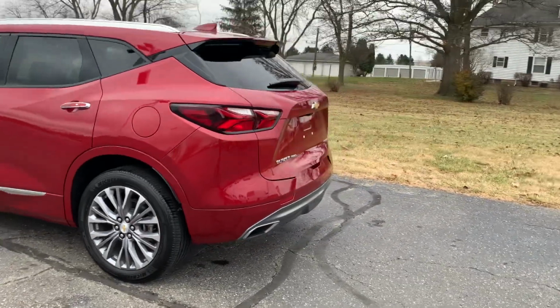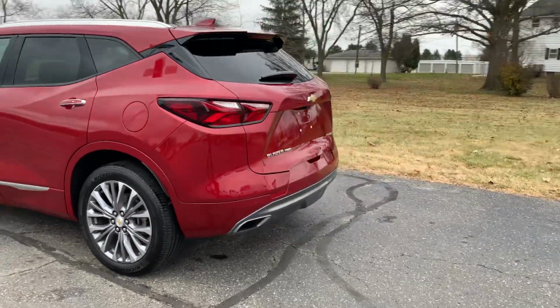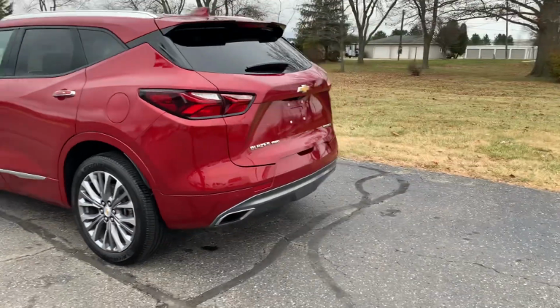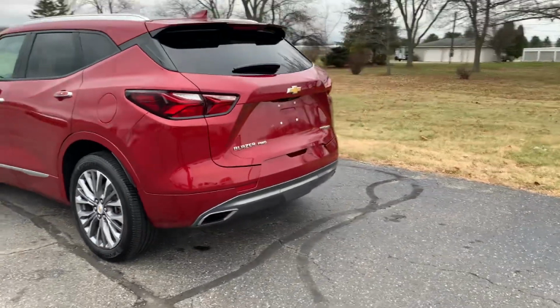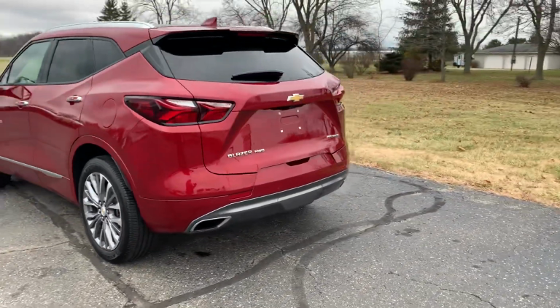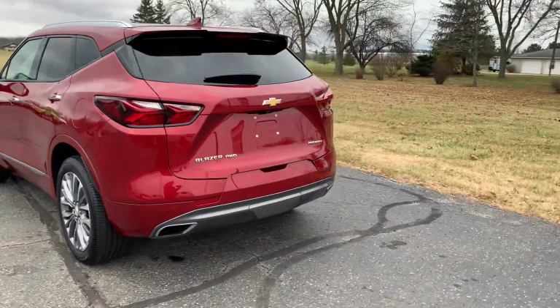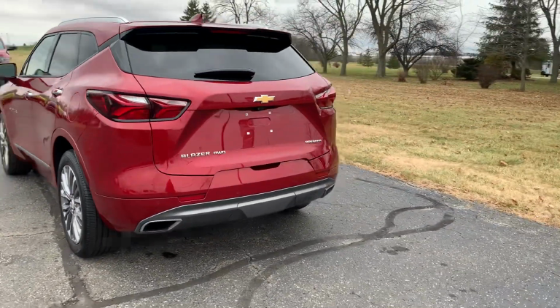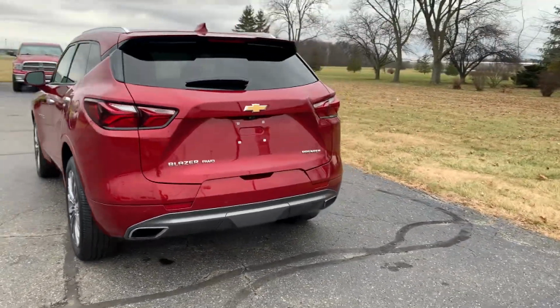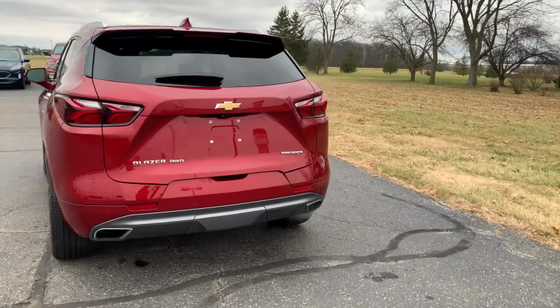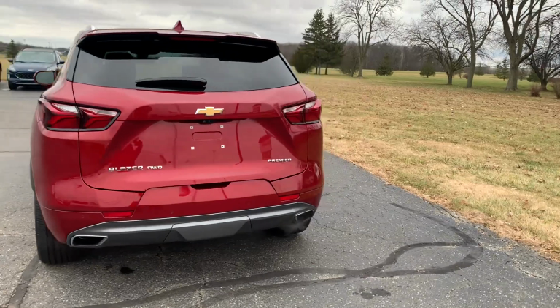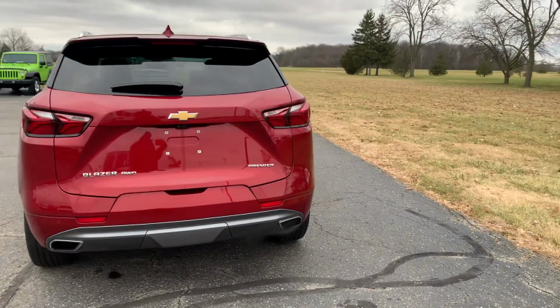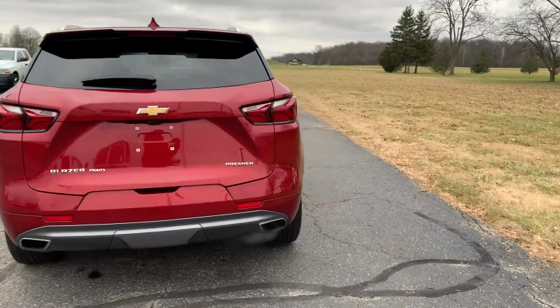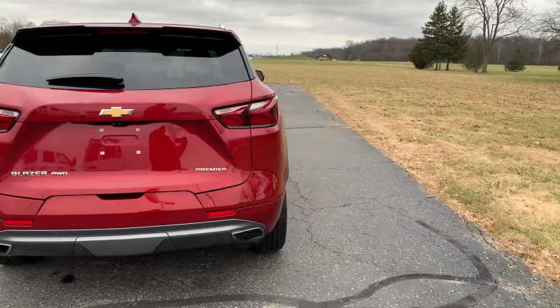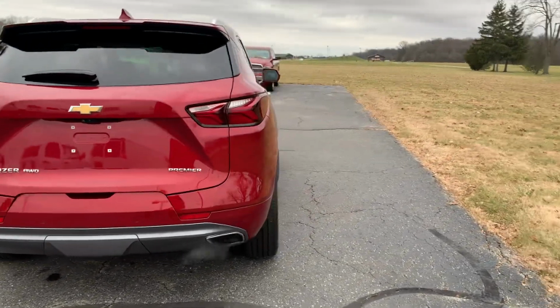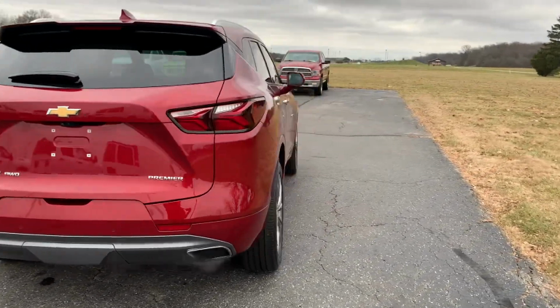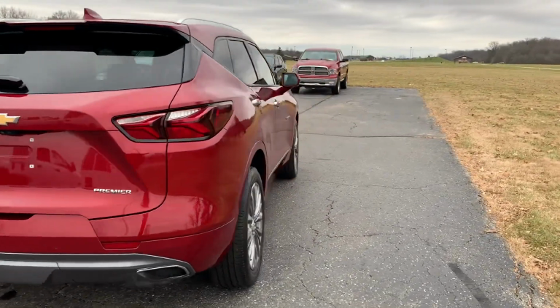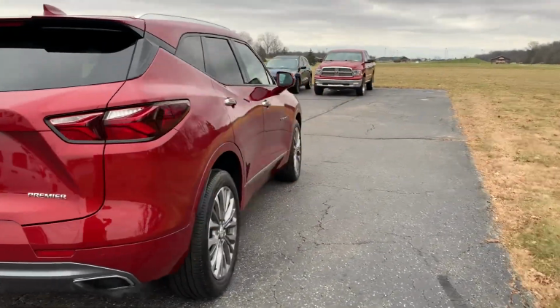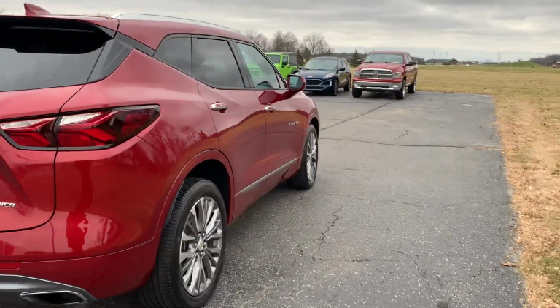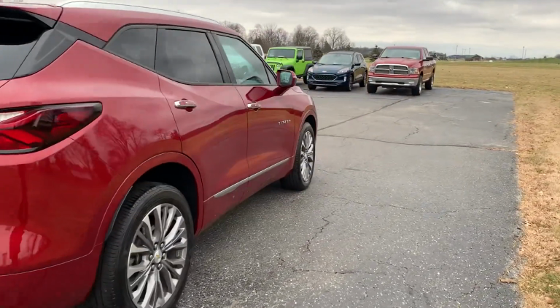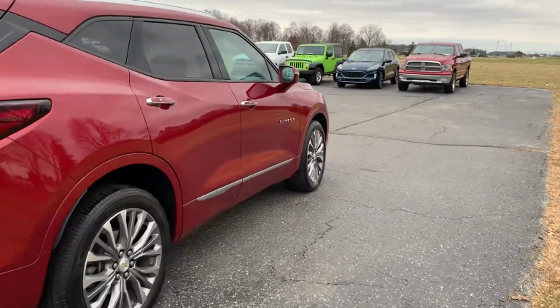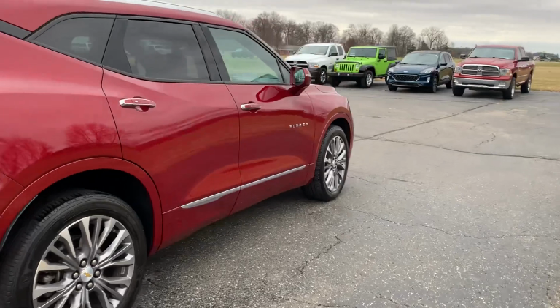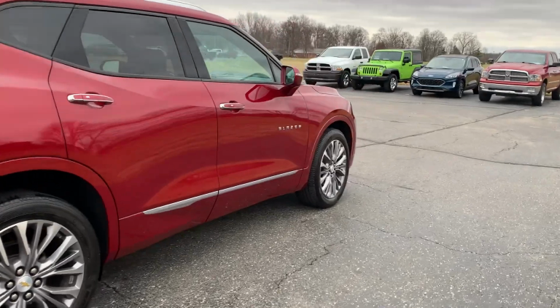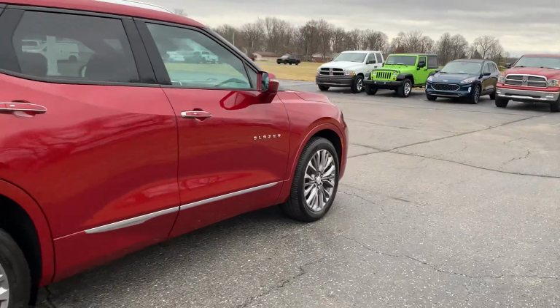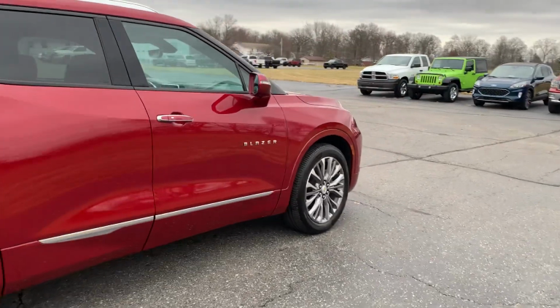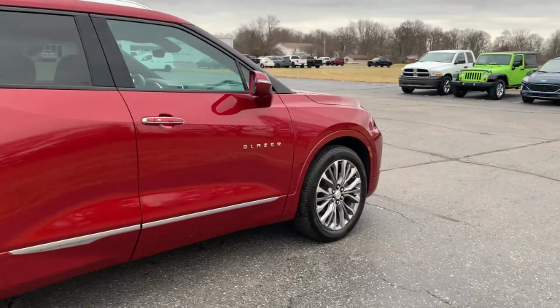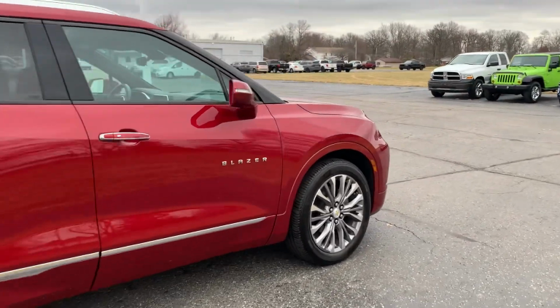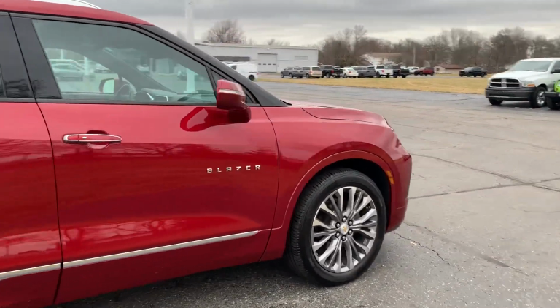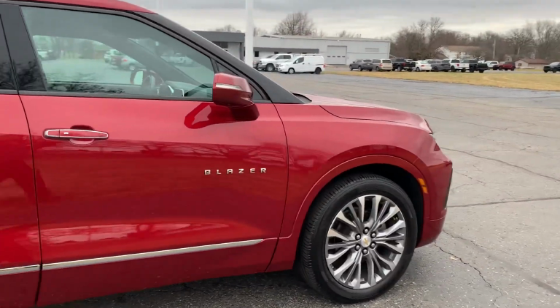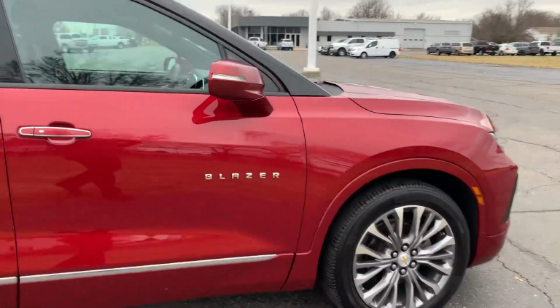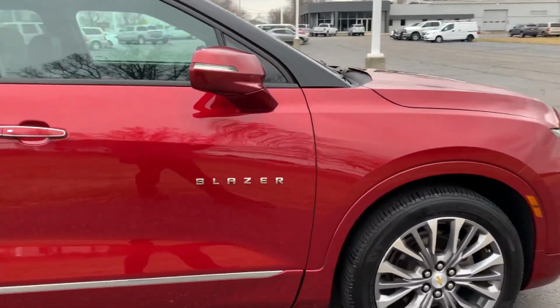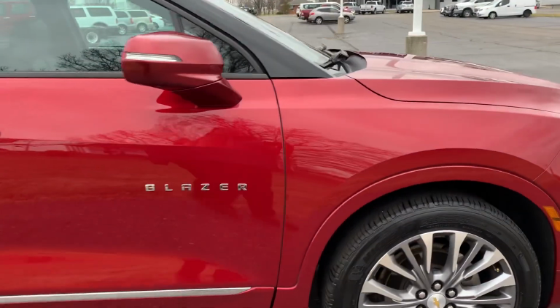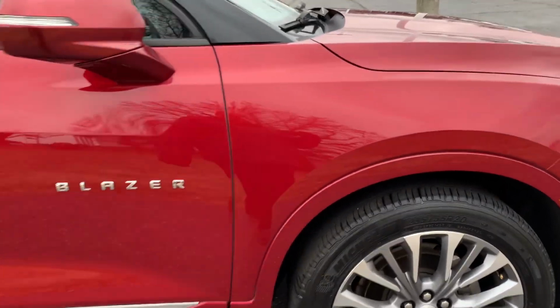This one does have rear park assist. It does have power lift gate. Outside is in good shape. Tires look good all the way around.